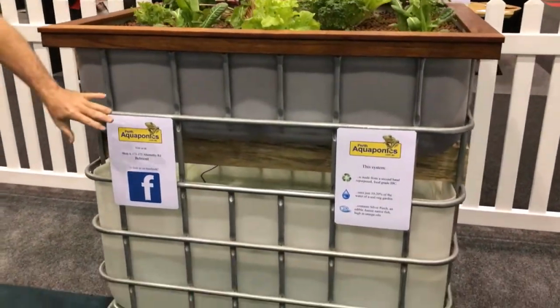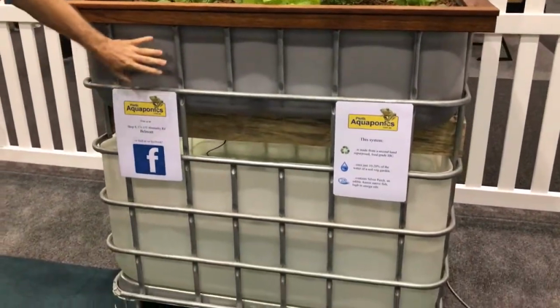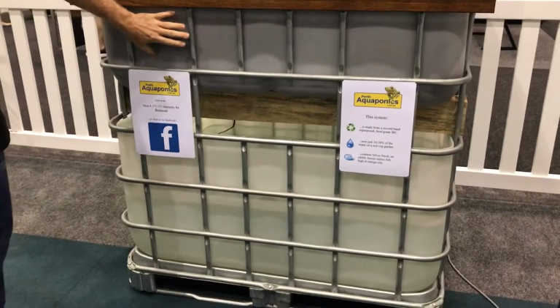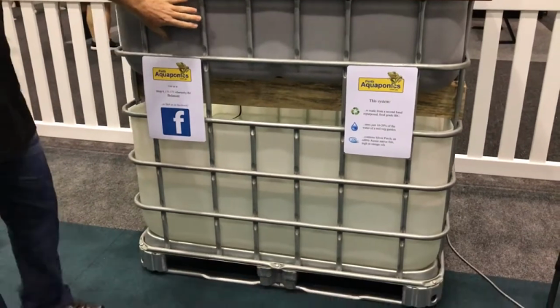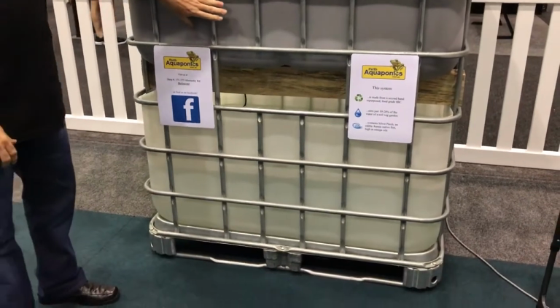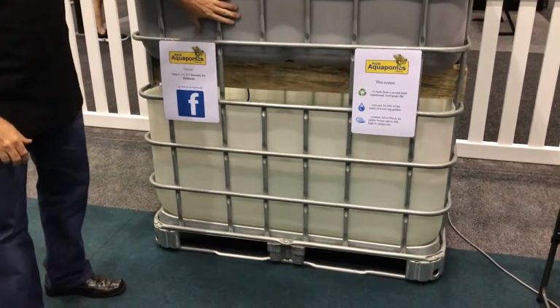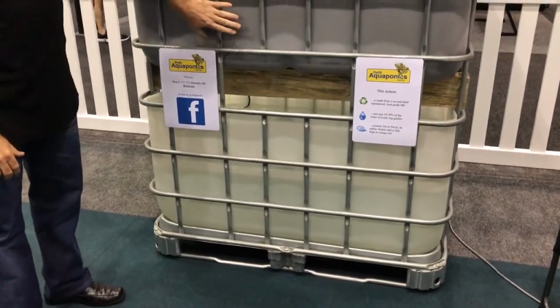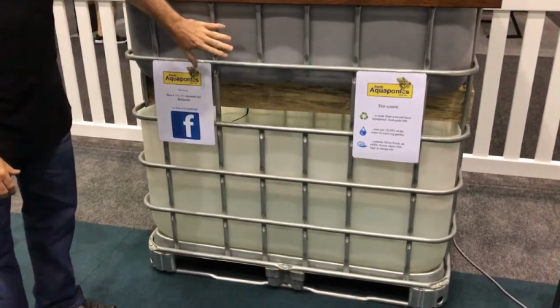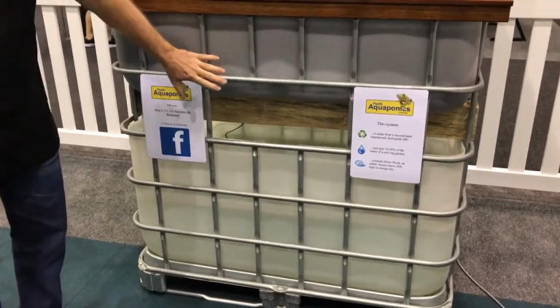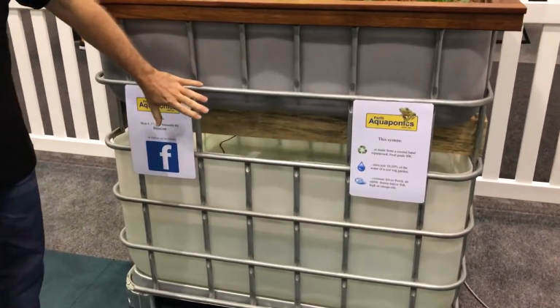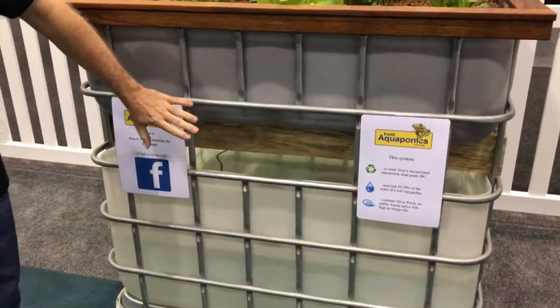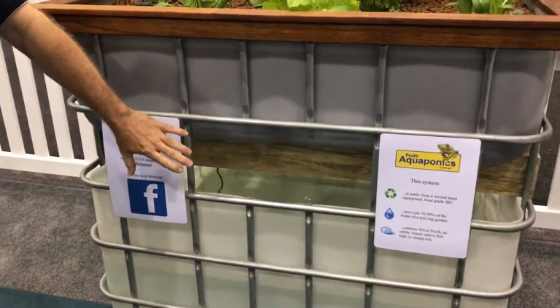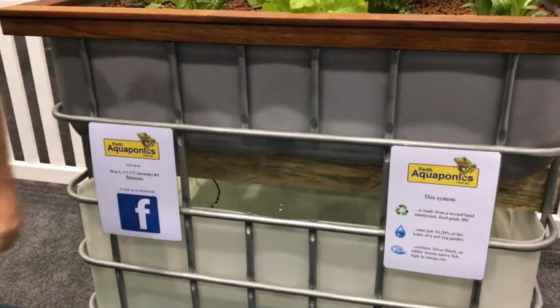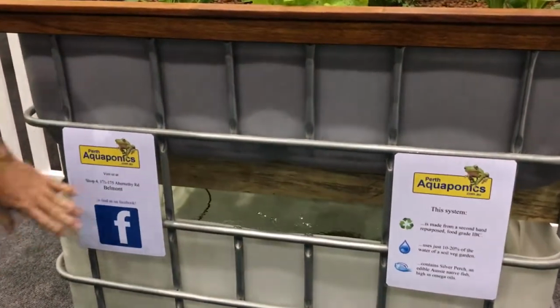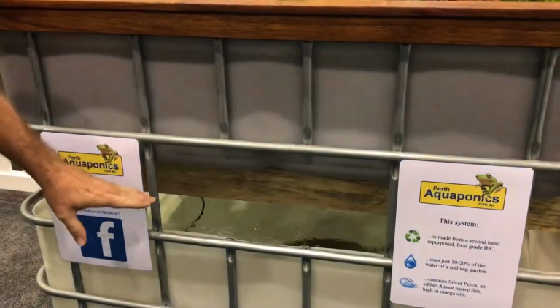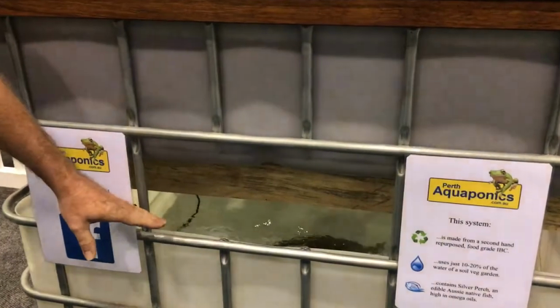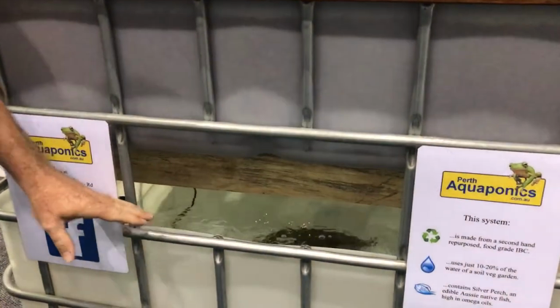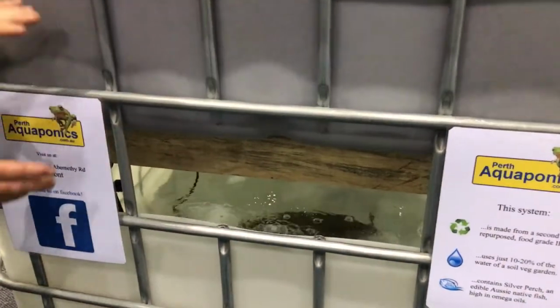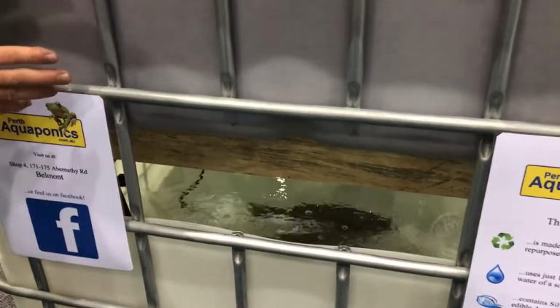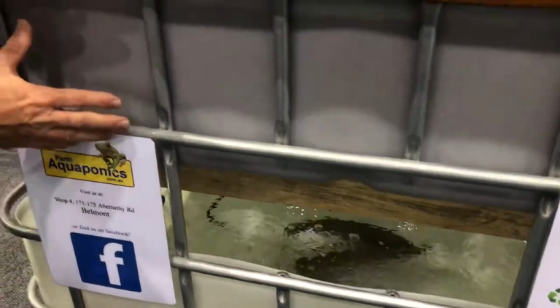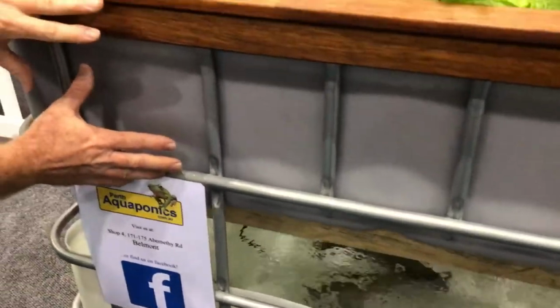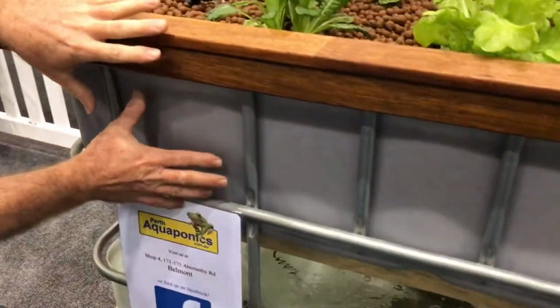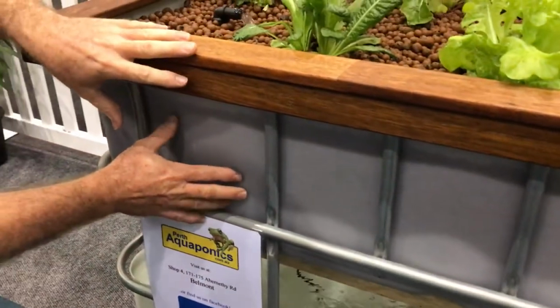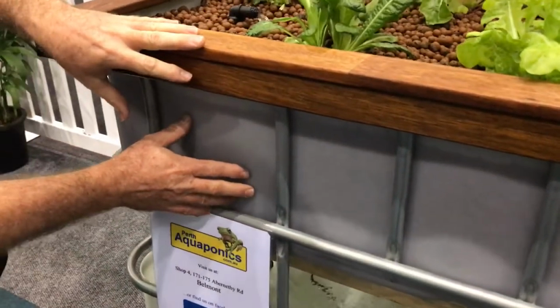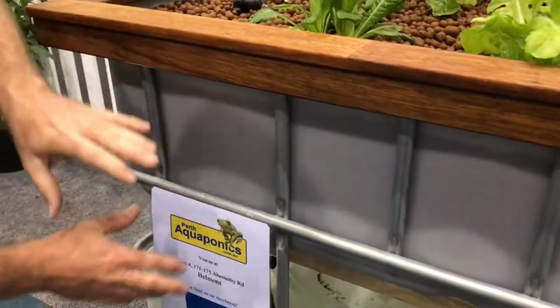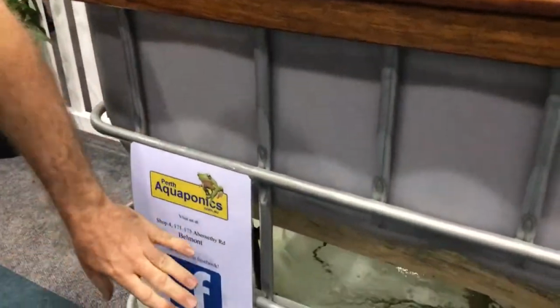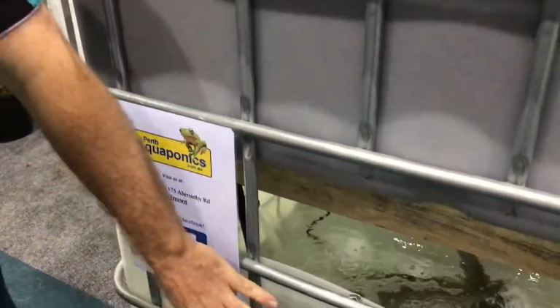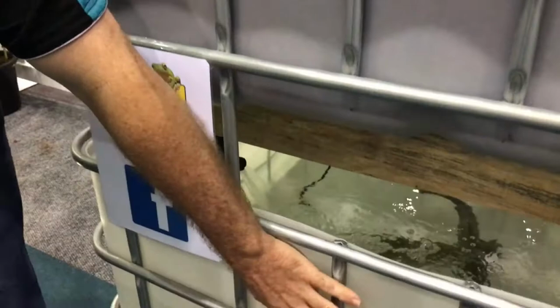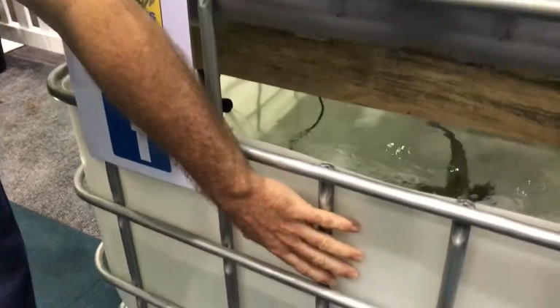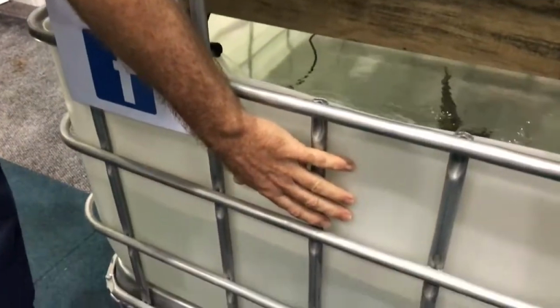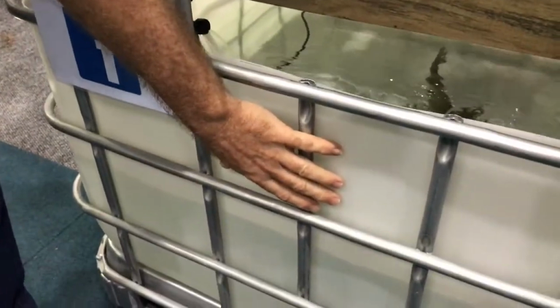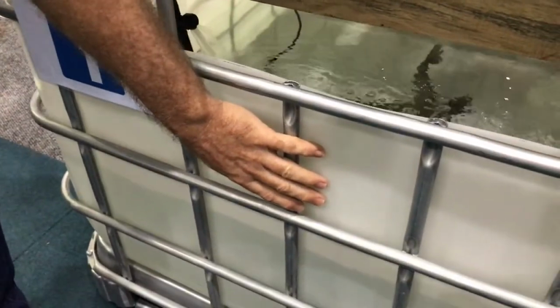This system is made from a recycled, repurposed IBC. What we've done is cut the top off the IBC, turned it over, and turned that into a grow bed. So down here, the bottom half of the IBC is being used as a fish tank.